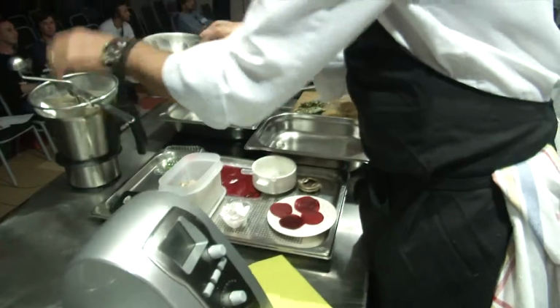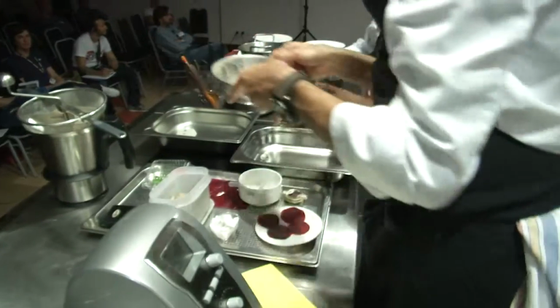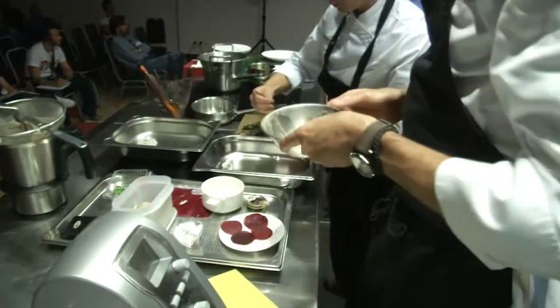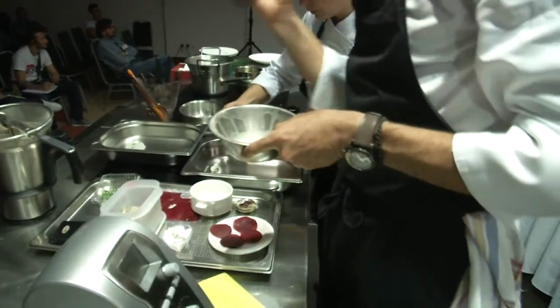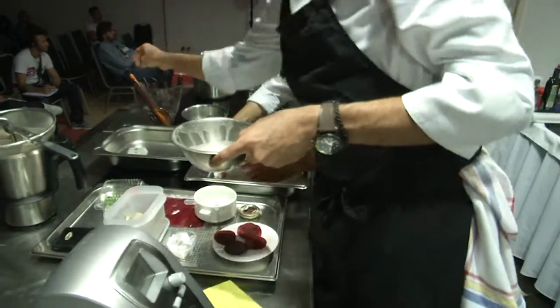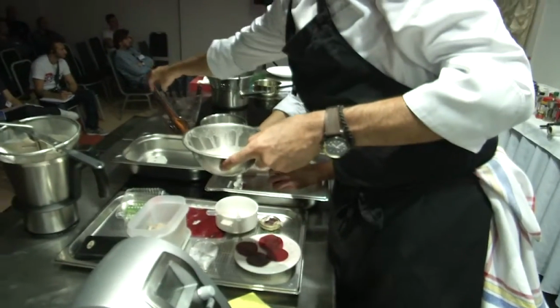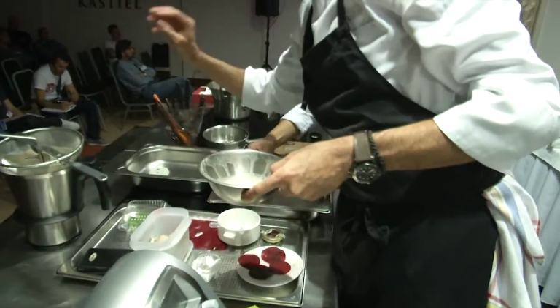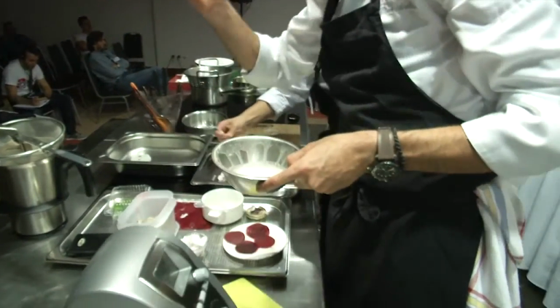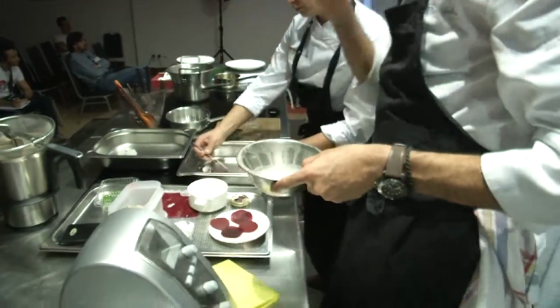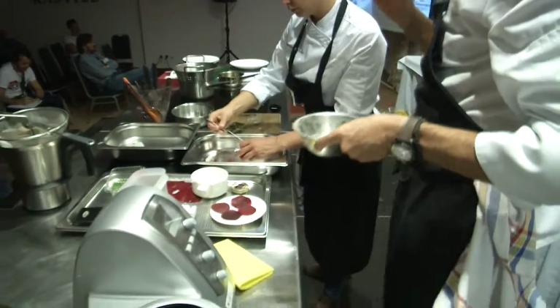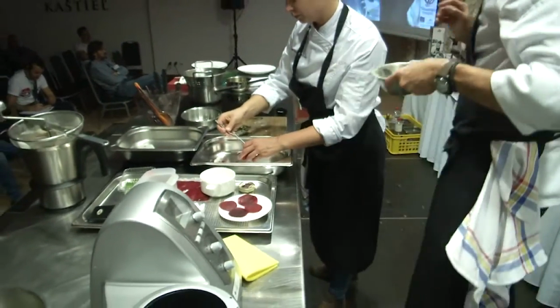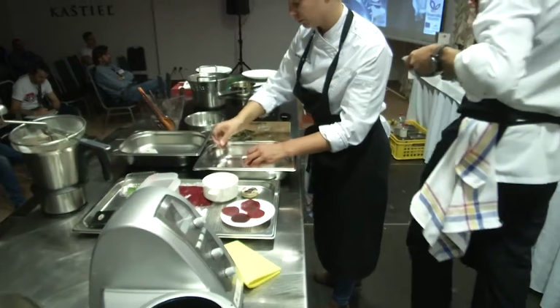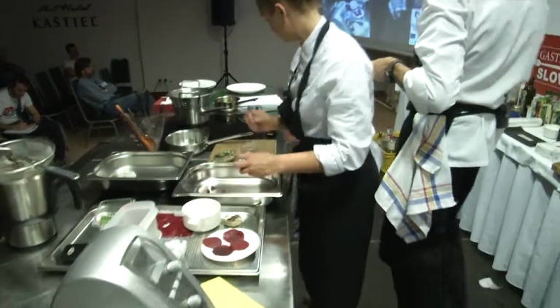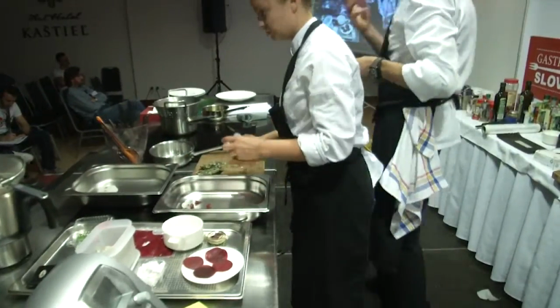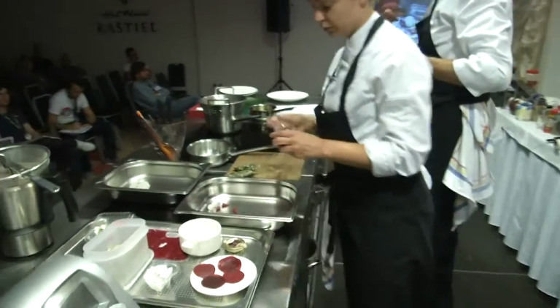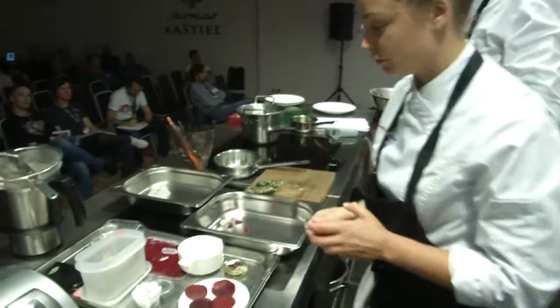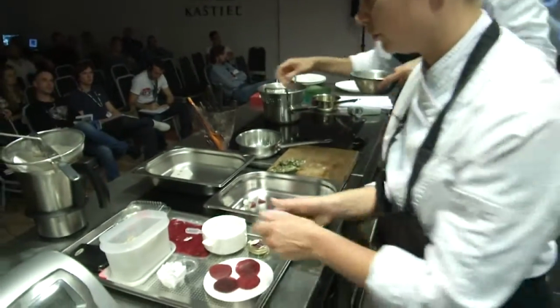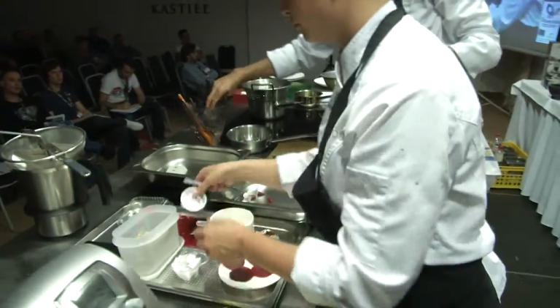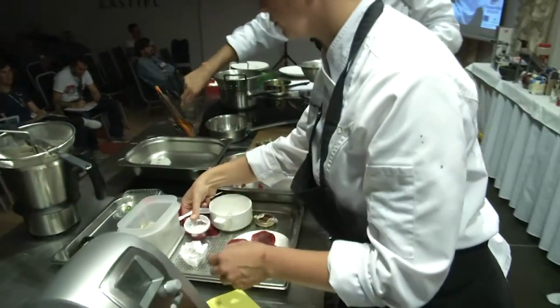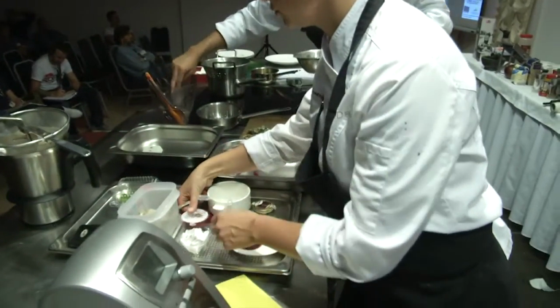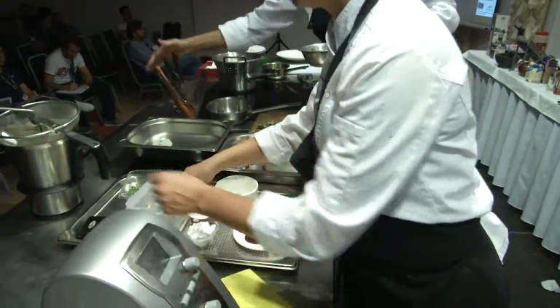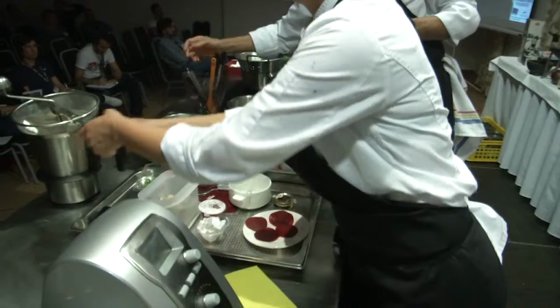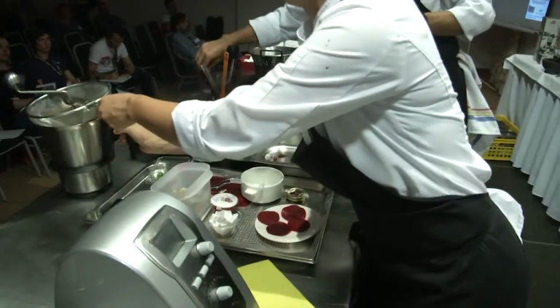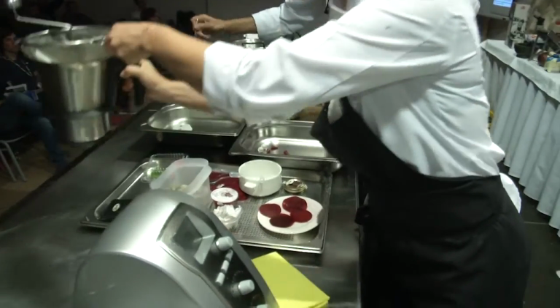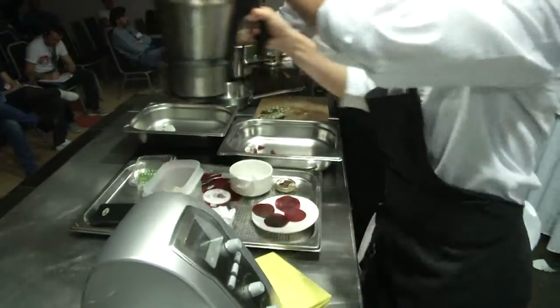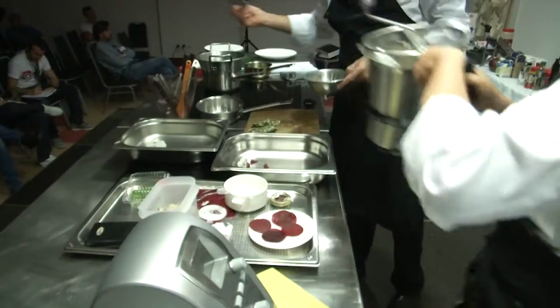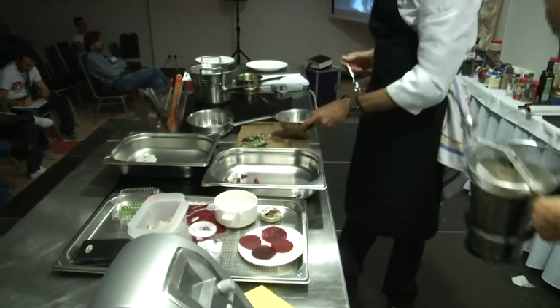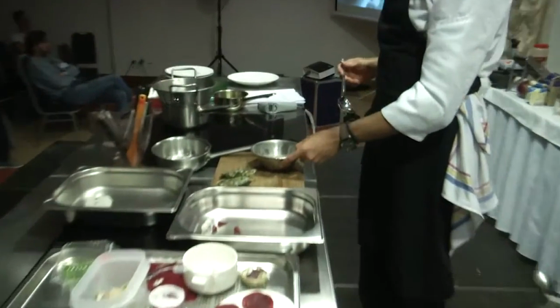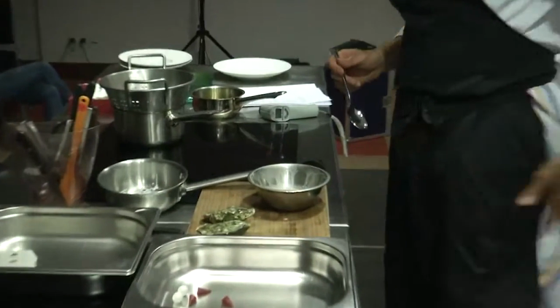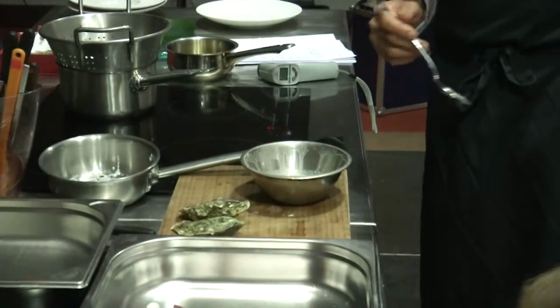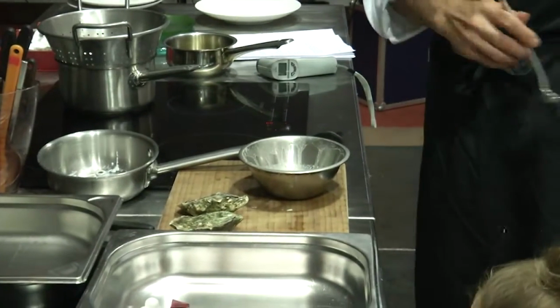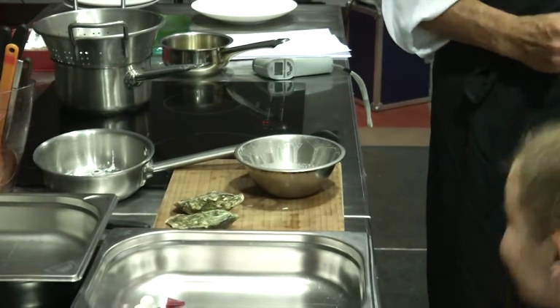So we have this sour, still slightly sweet mixture. First made with the spices and the oysters — the juice that goes inside the pearls — and we're going to freeze it.